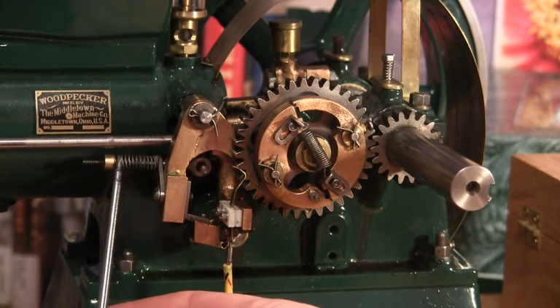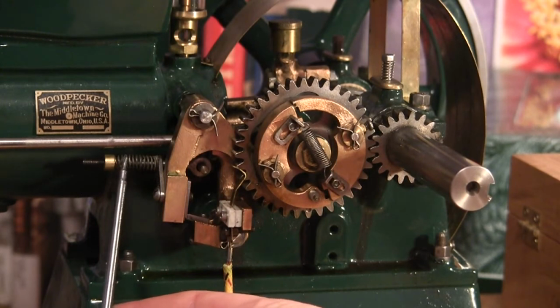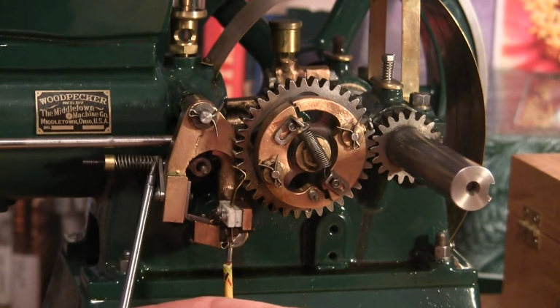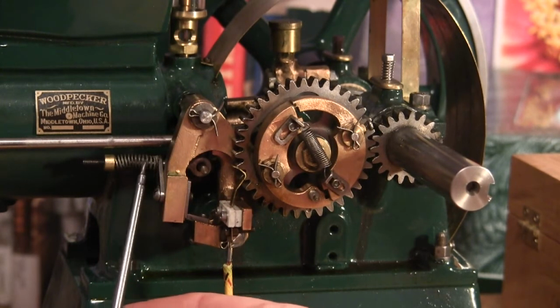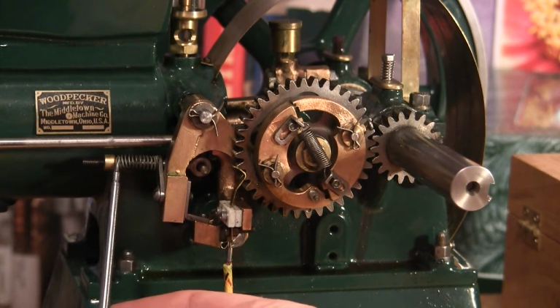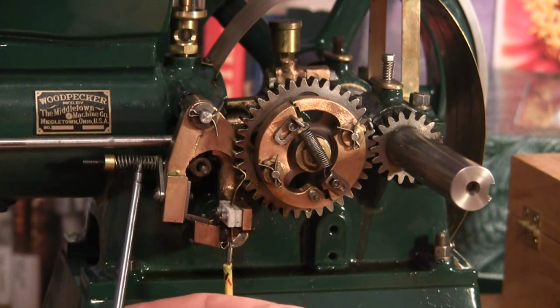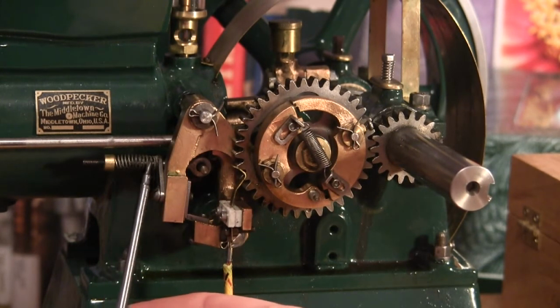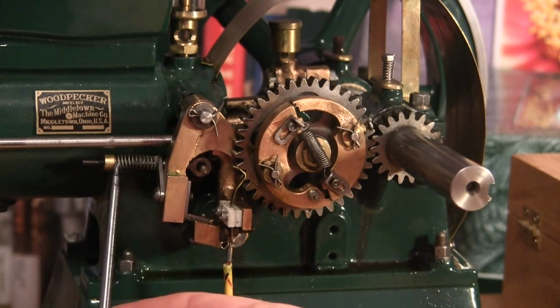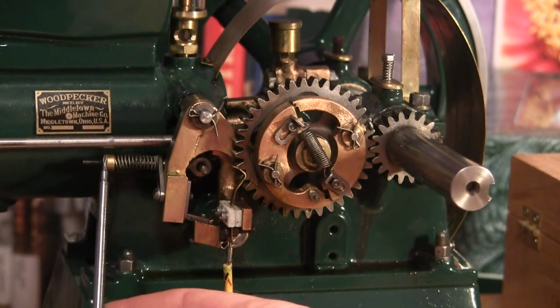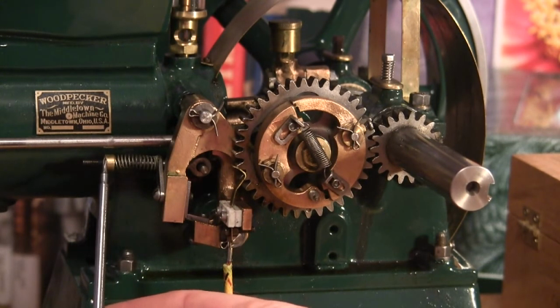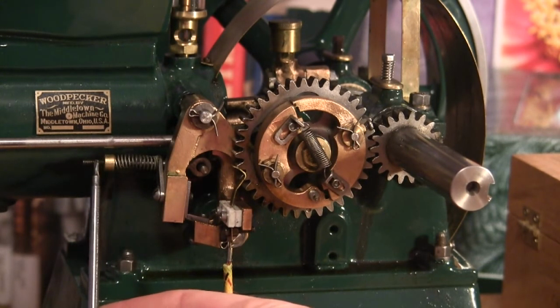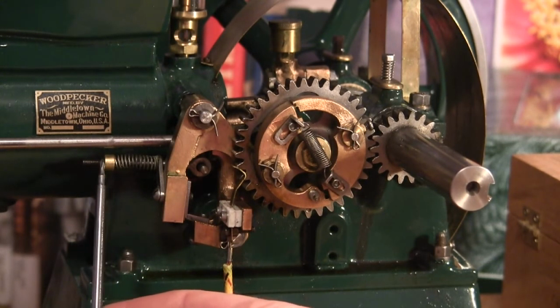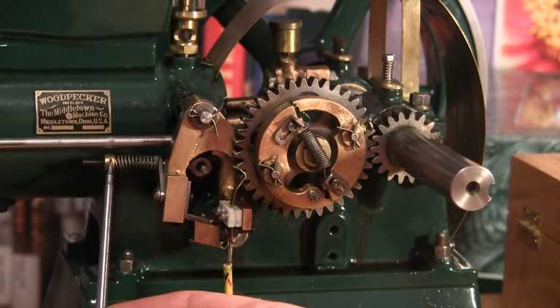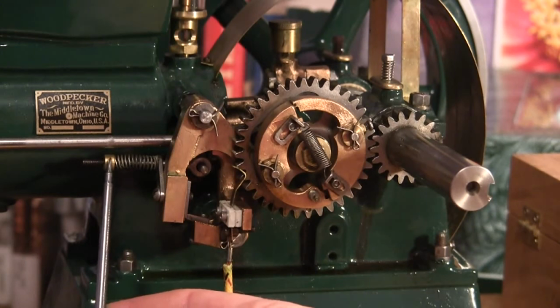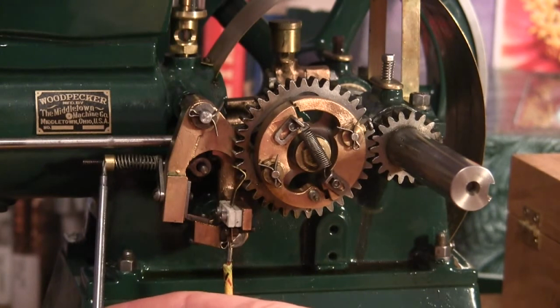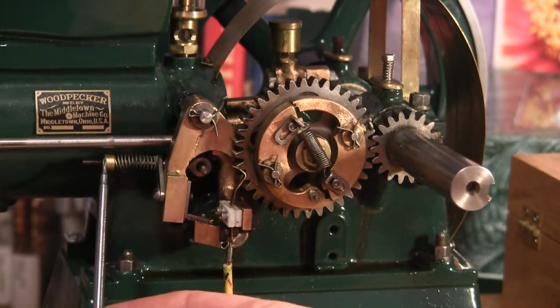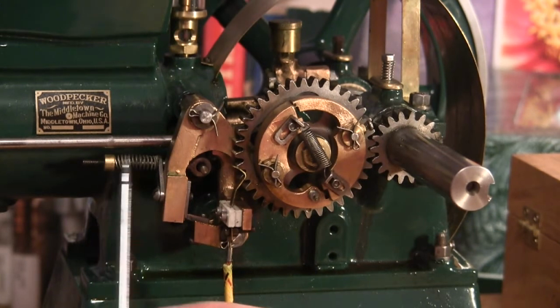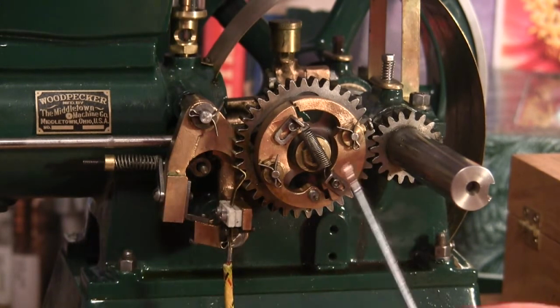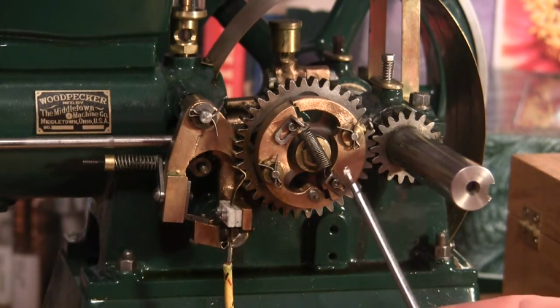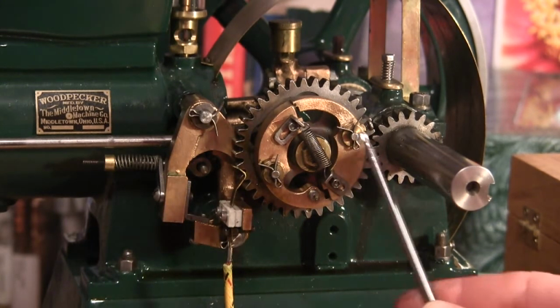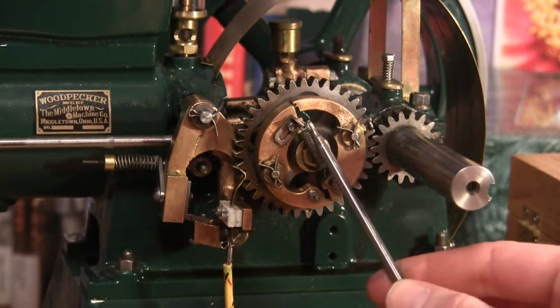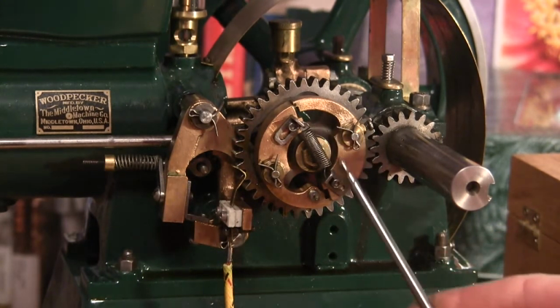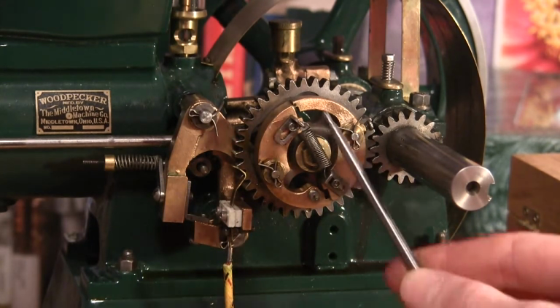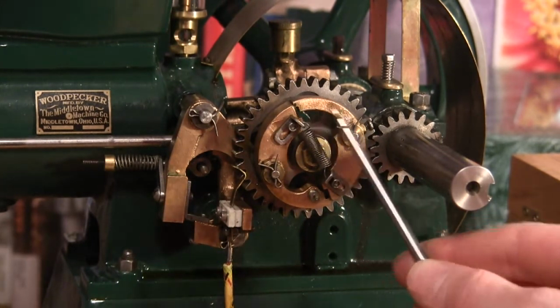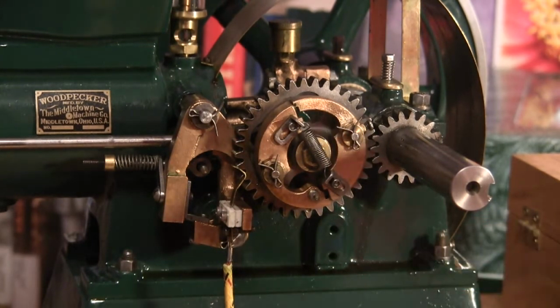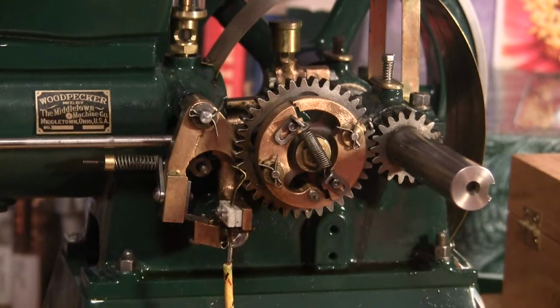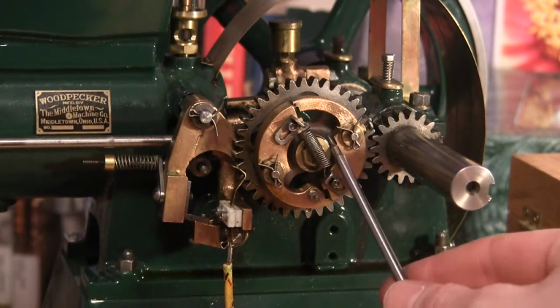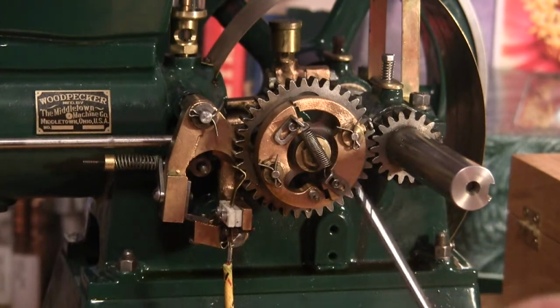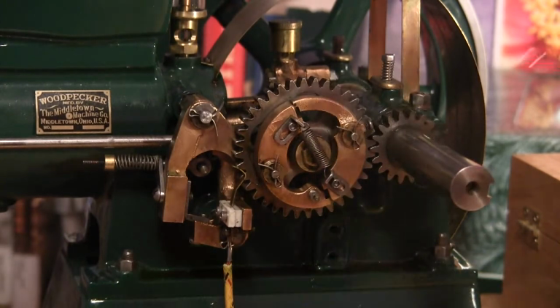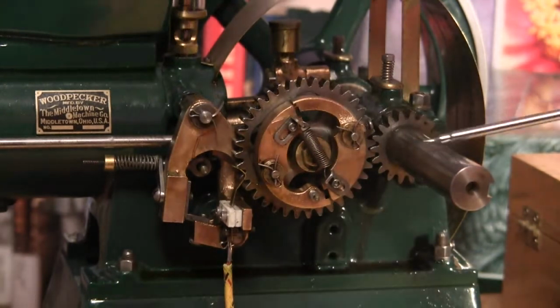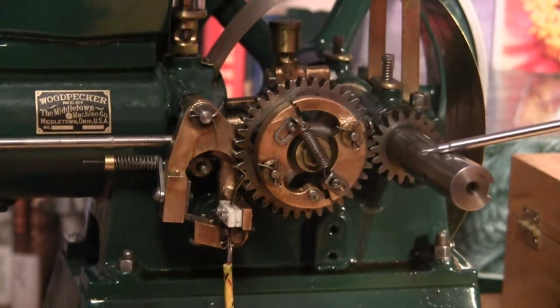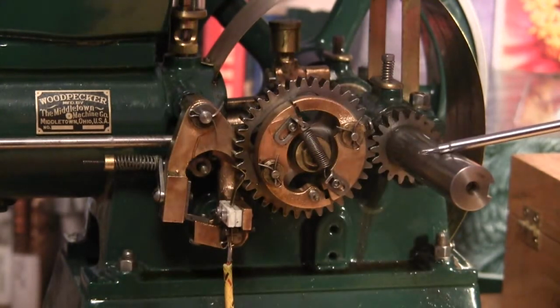This right here is very important as well. This one's fairly easy to adjust while it's running — you can actually get to this one. These you can't adjust when it's running; it's even hard to get to with this flywheel on.